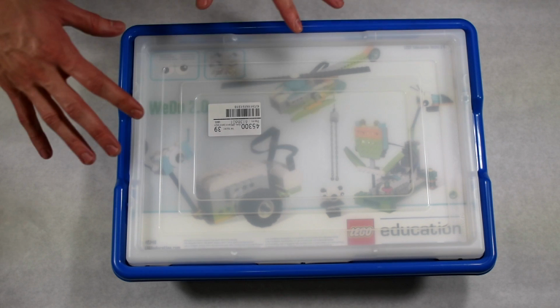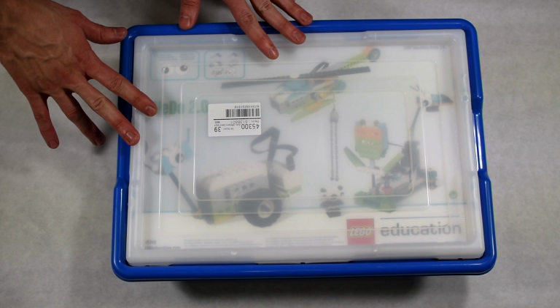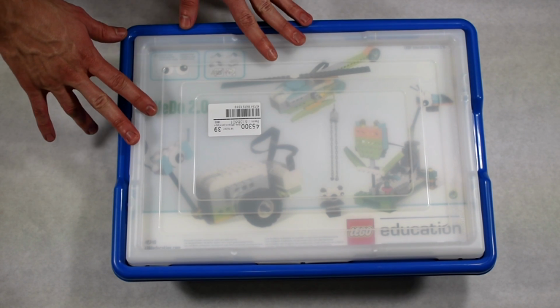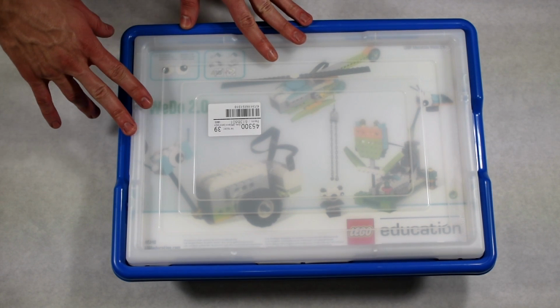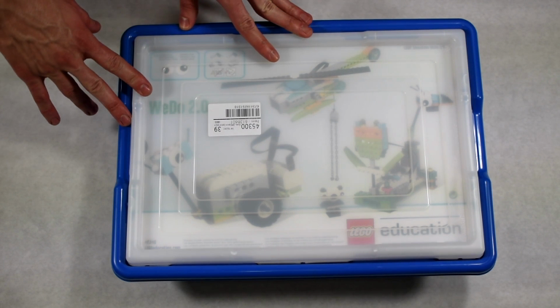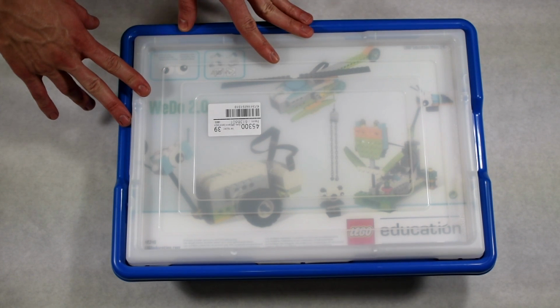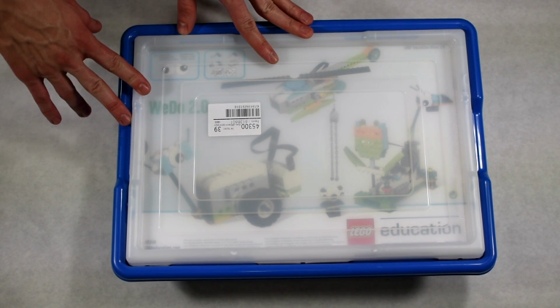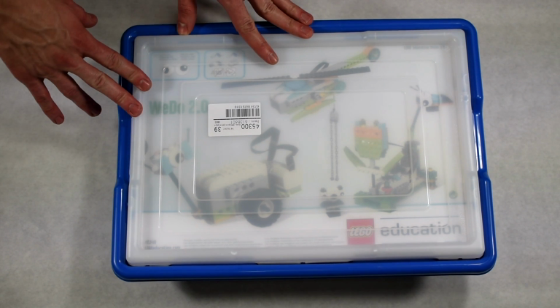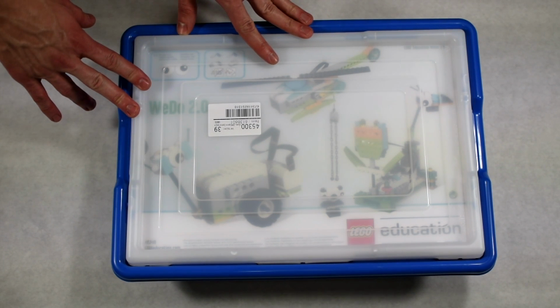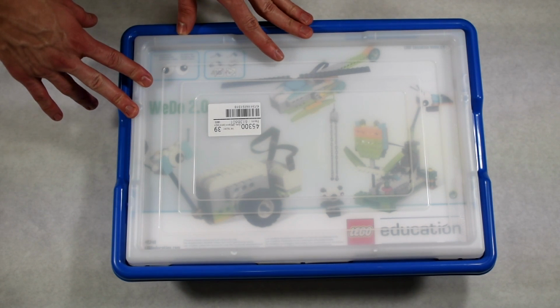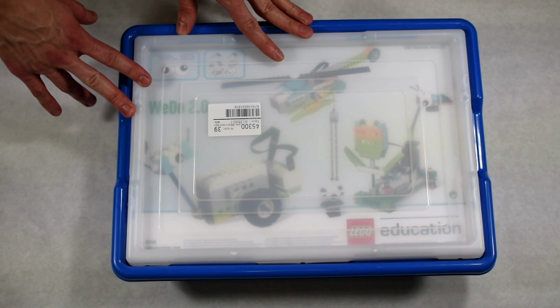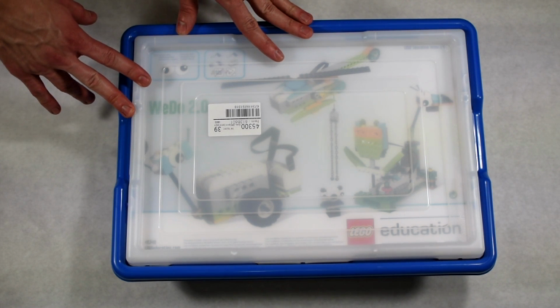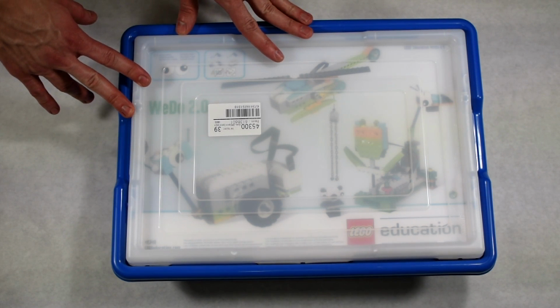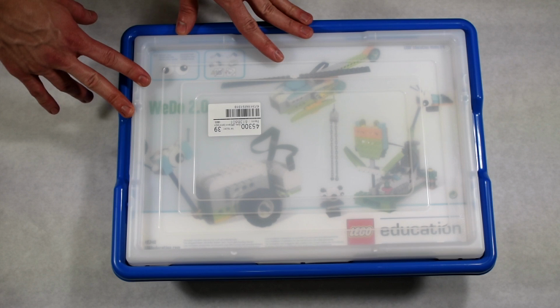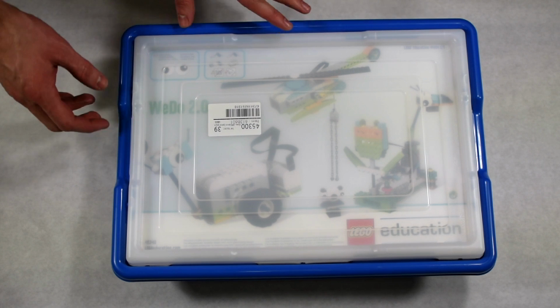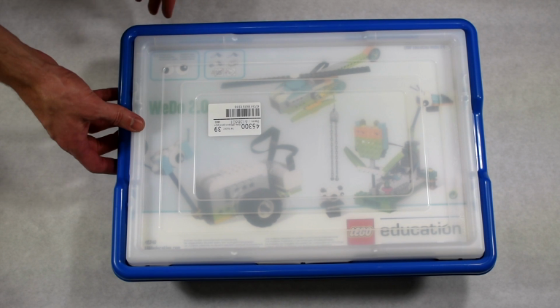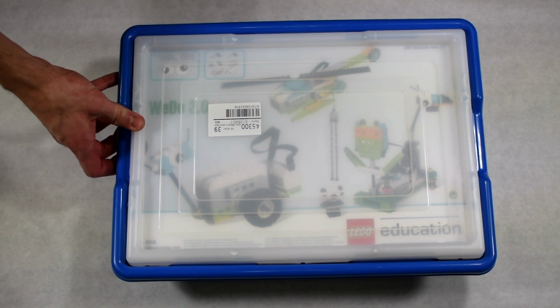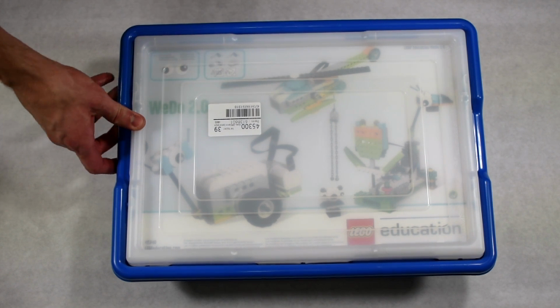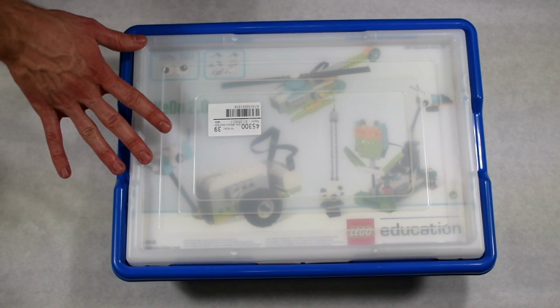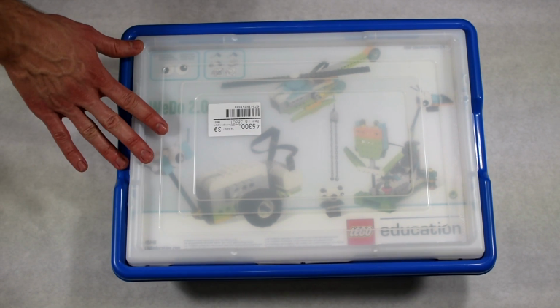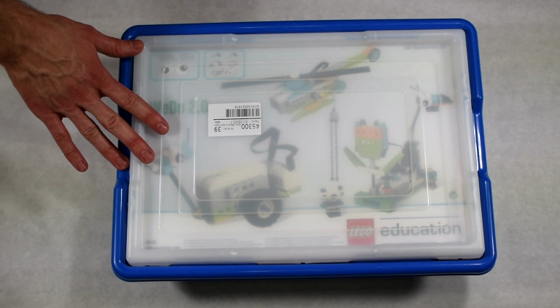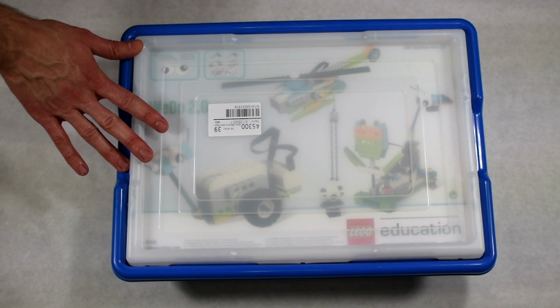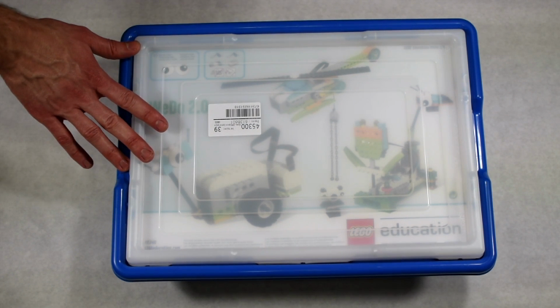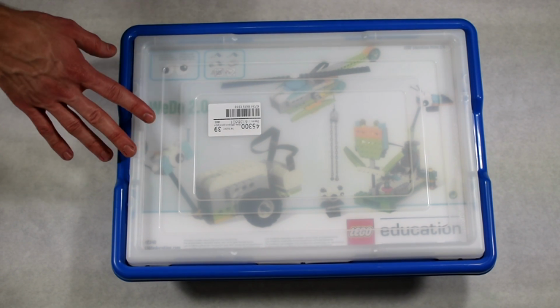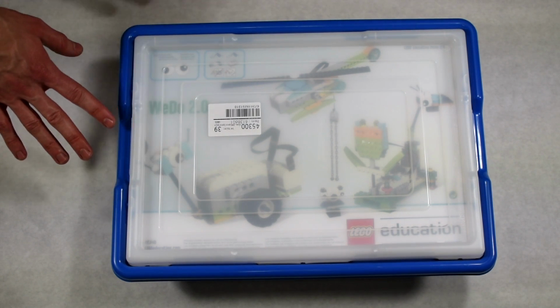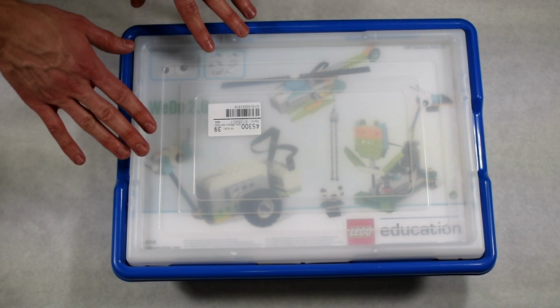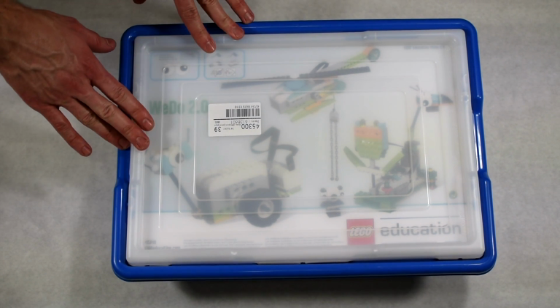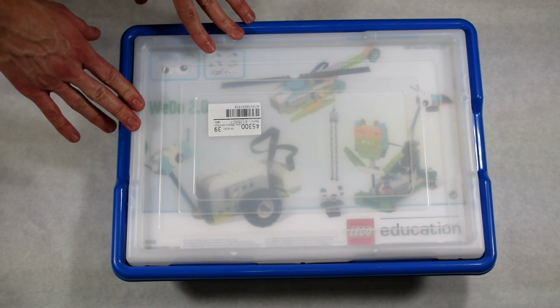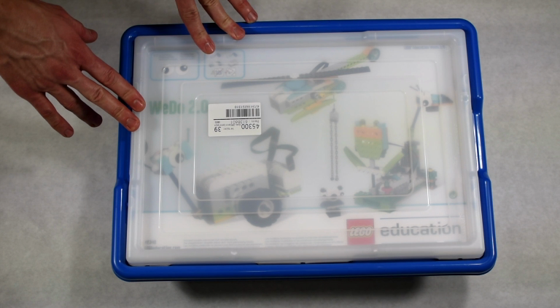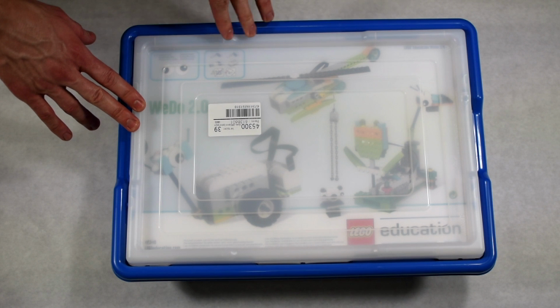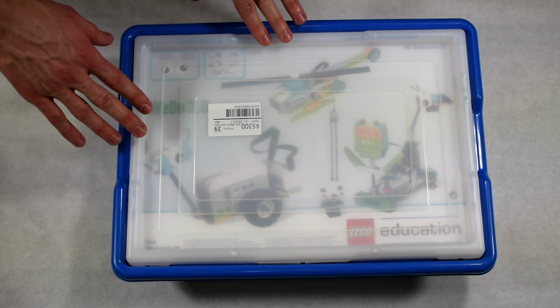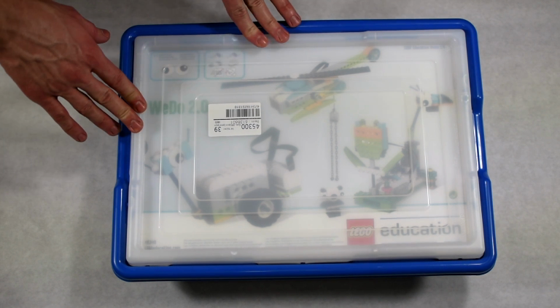Welcome! What we have here today is a quick unboxing and first look for us of this LEGO Education WeDo 2.0 set. We've got the Bricks family — mom and dad here — and we have Sydney with us as well.